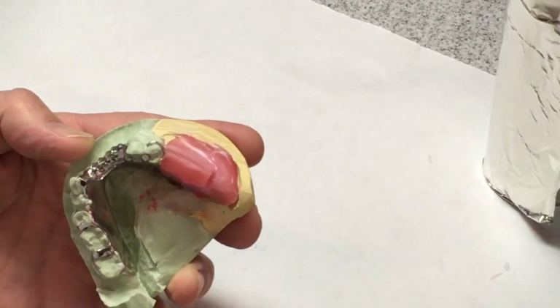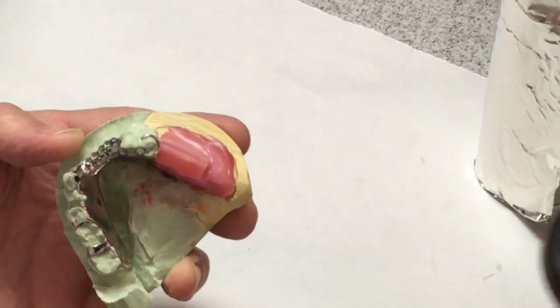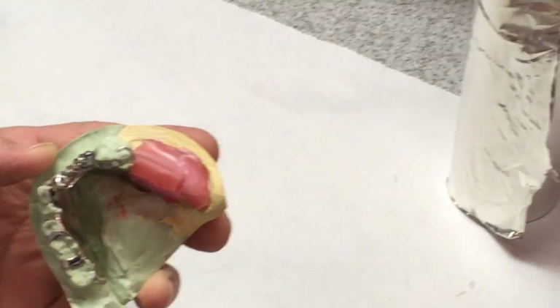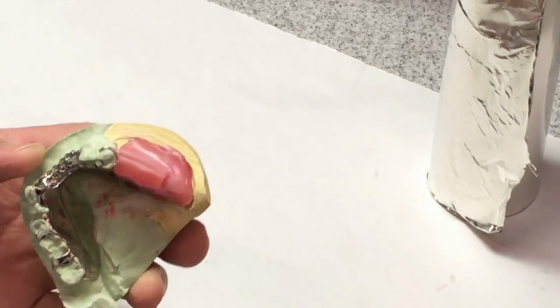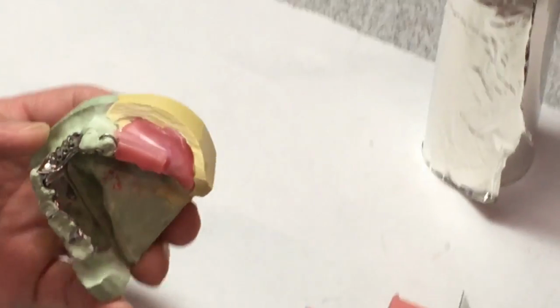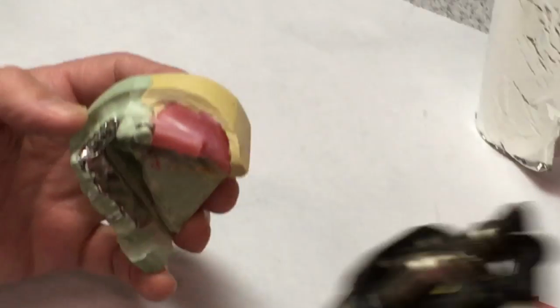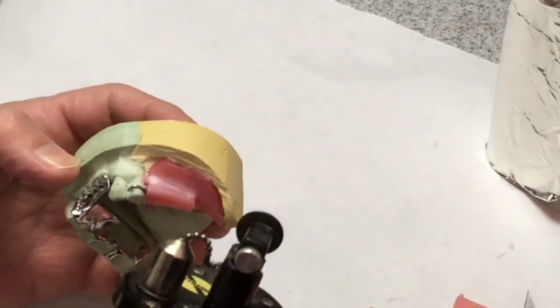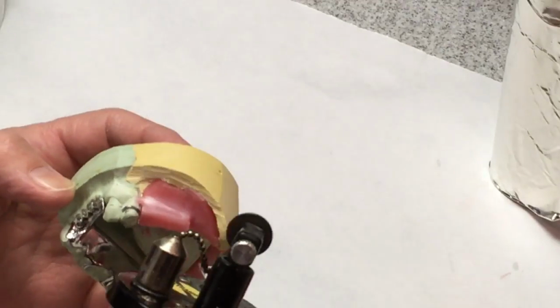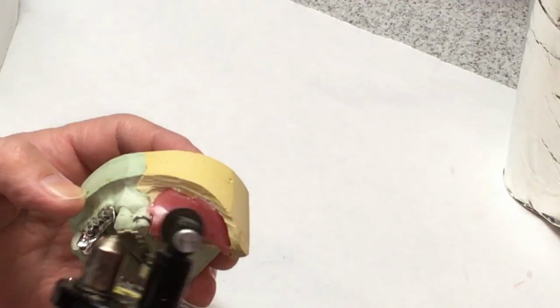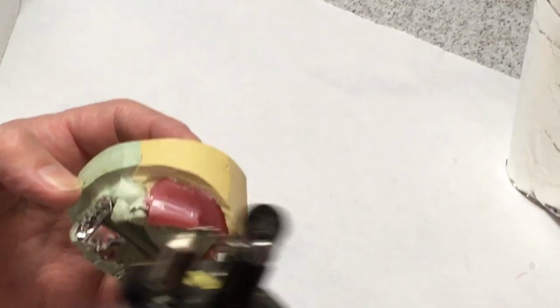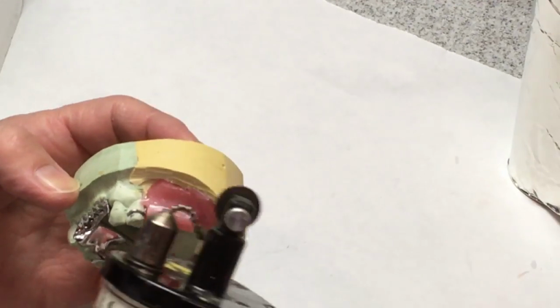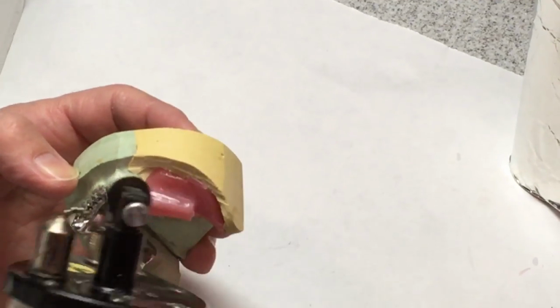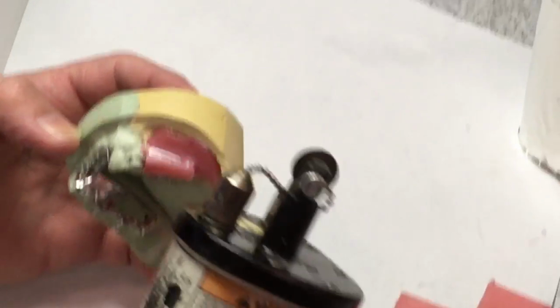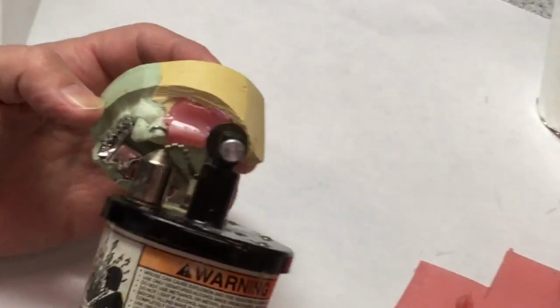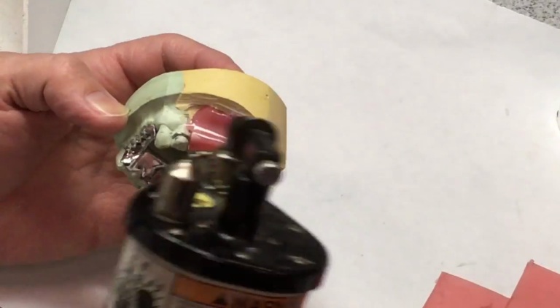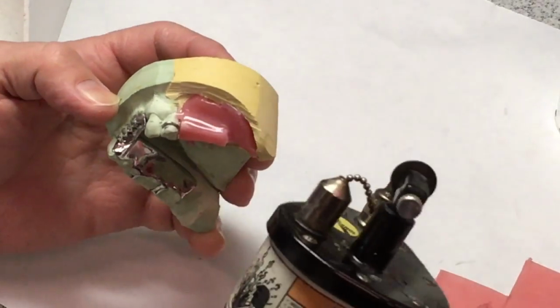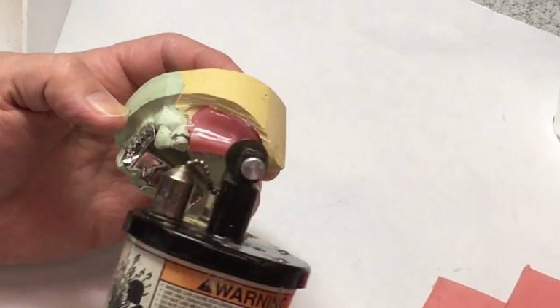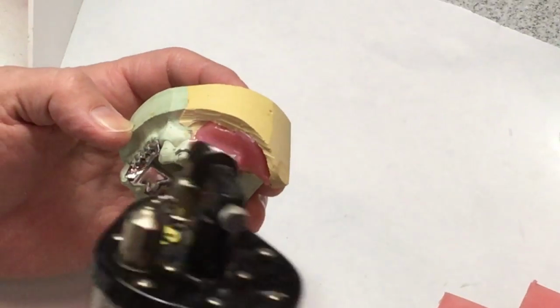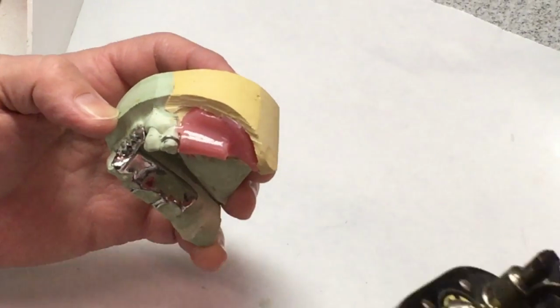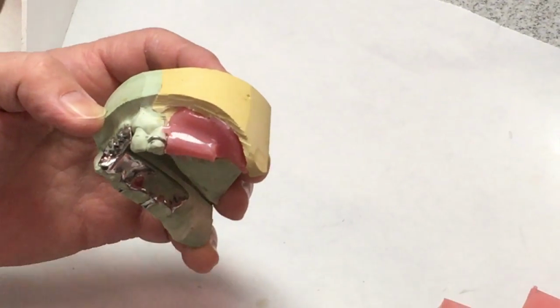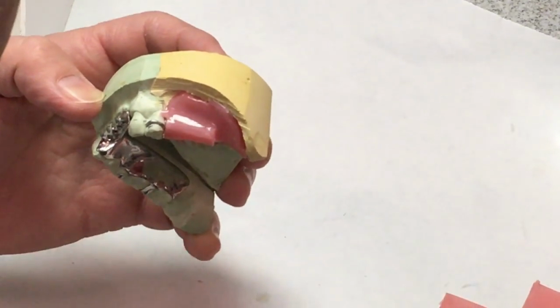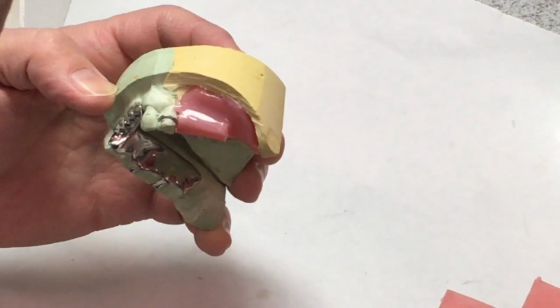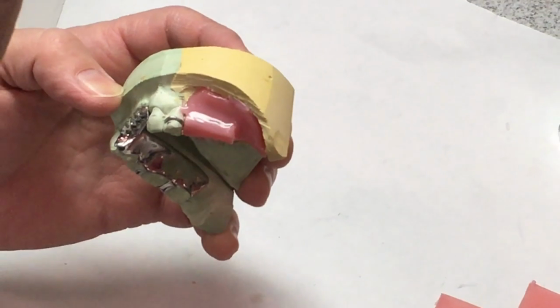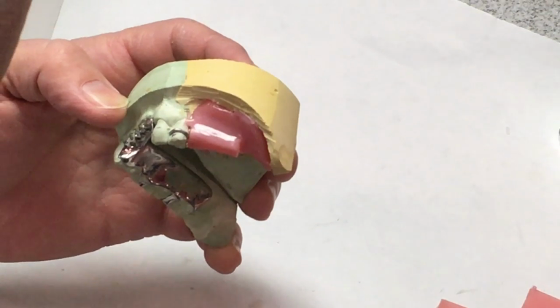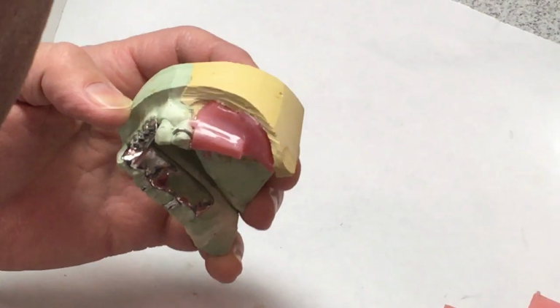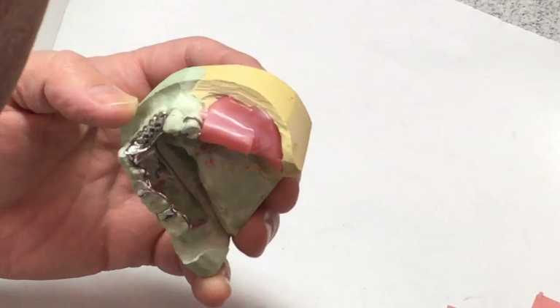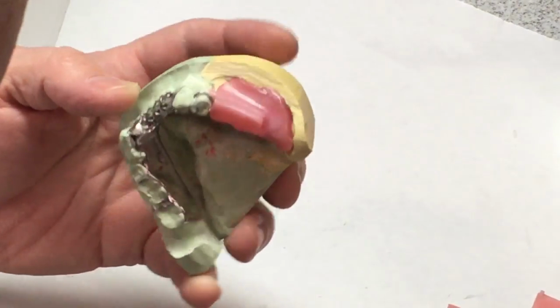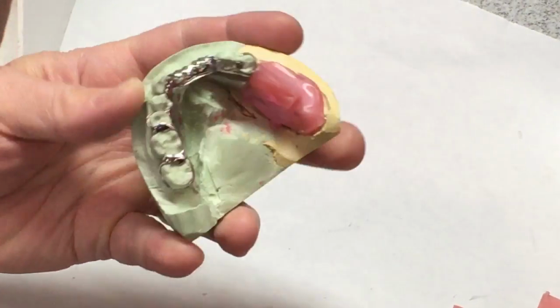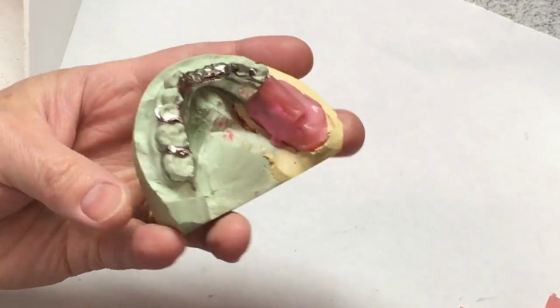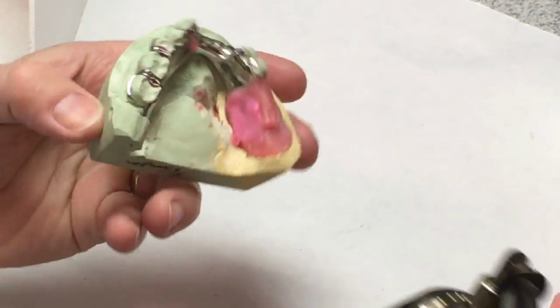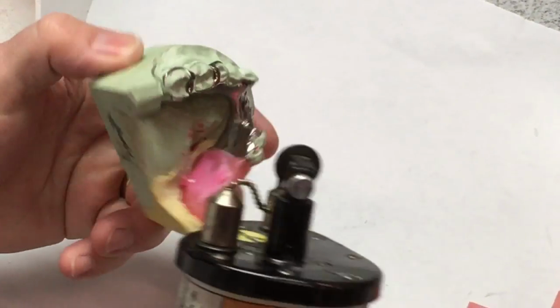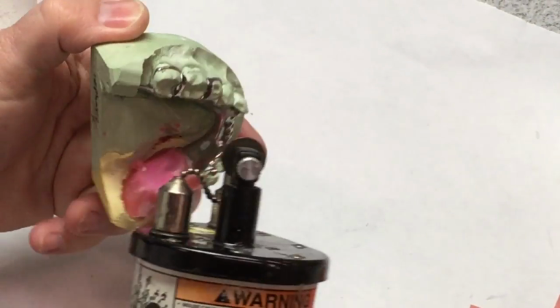No triad goes on this. The triad, when it comes time to process the denture, doesn't boil out. So this needs to be all wax.